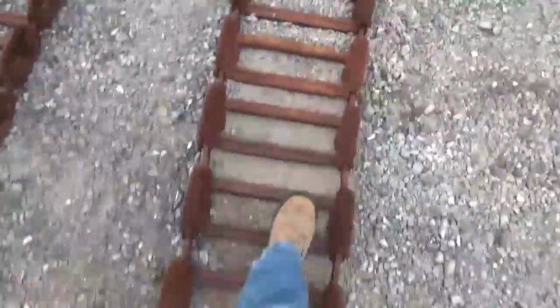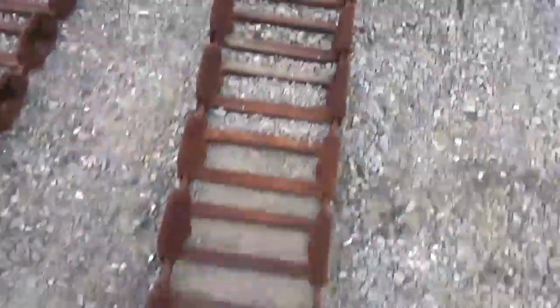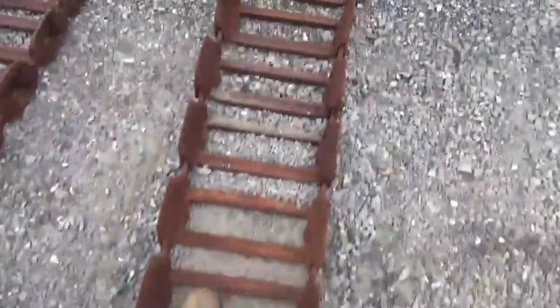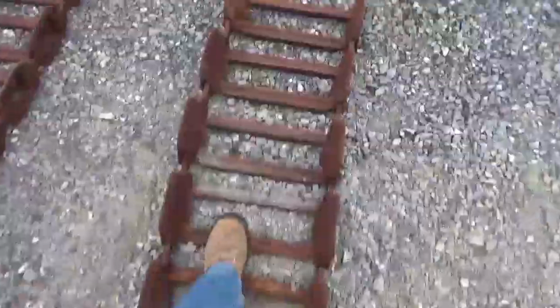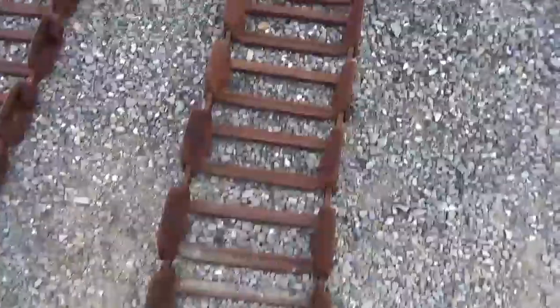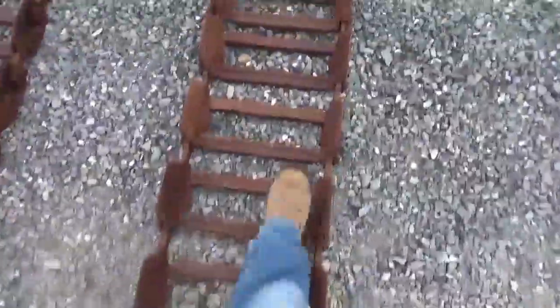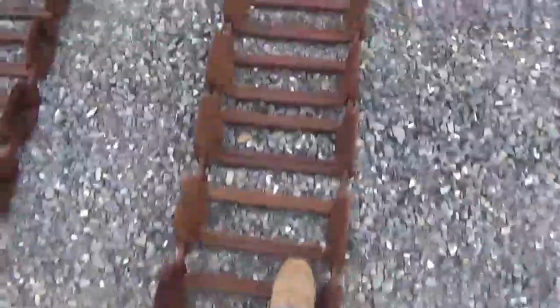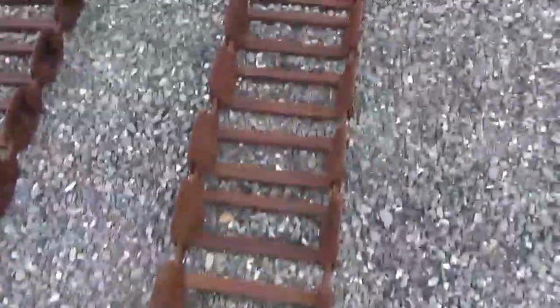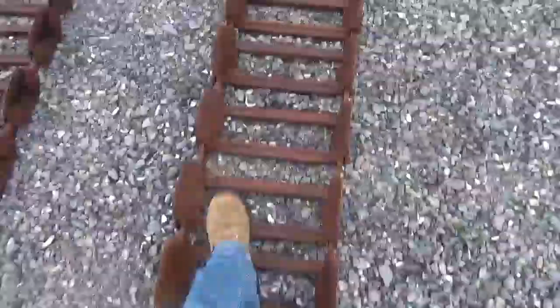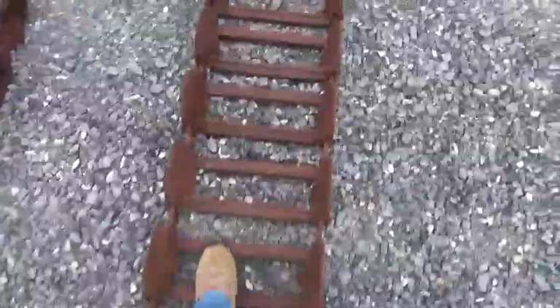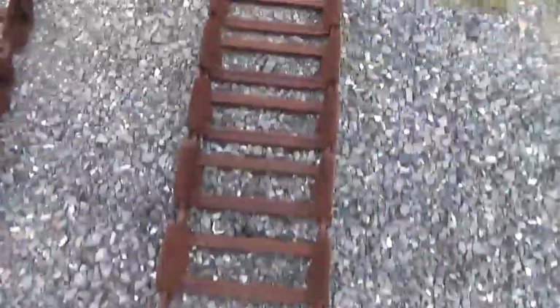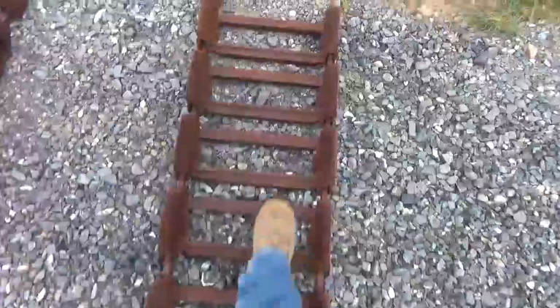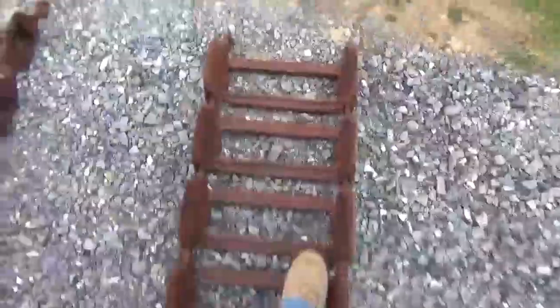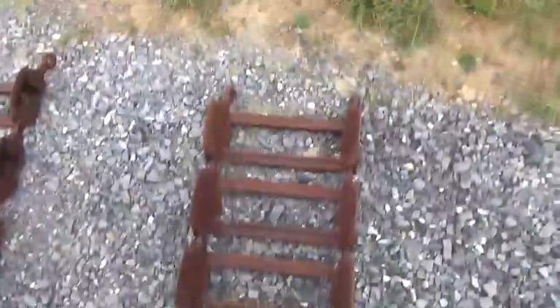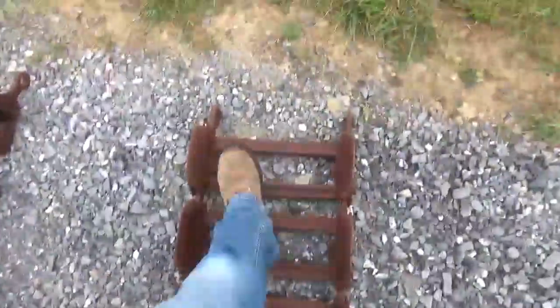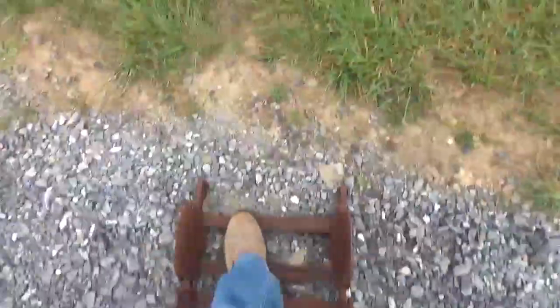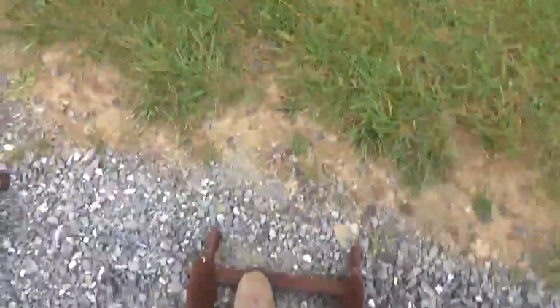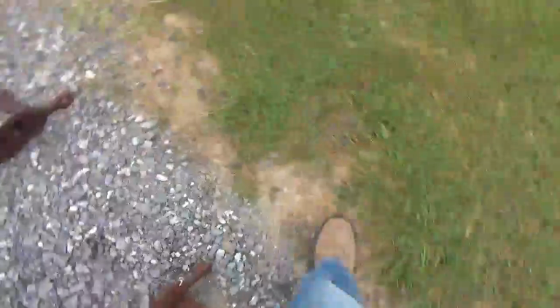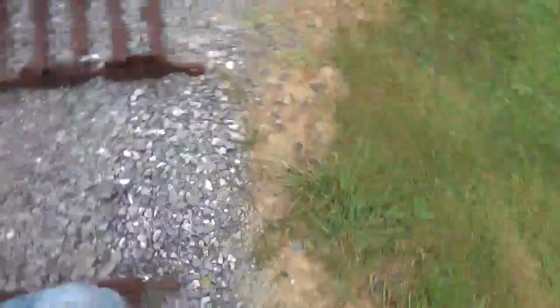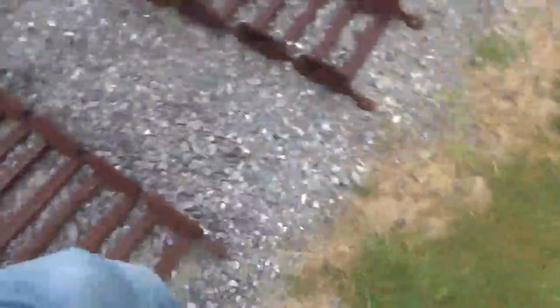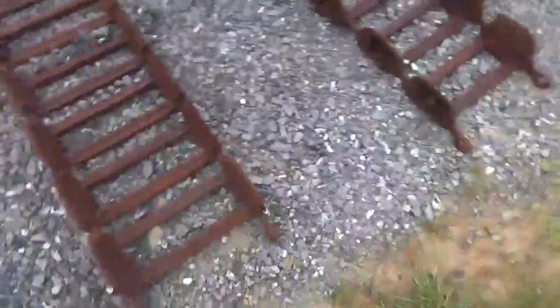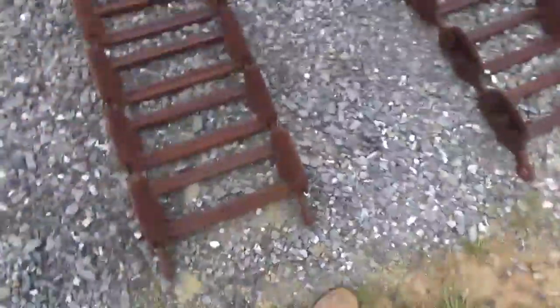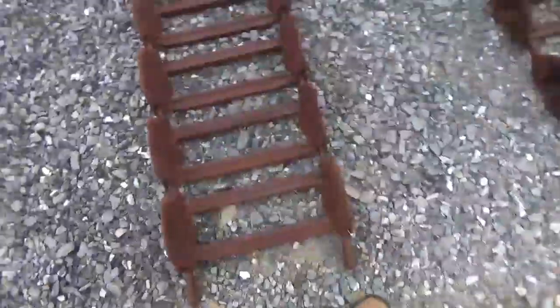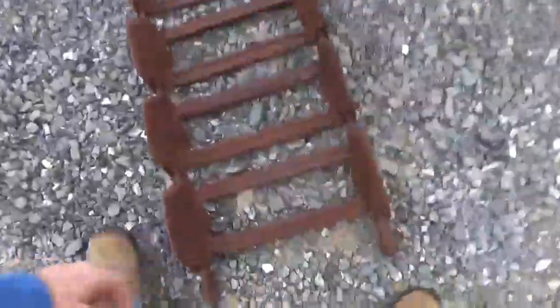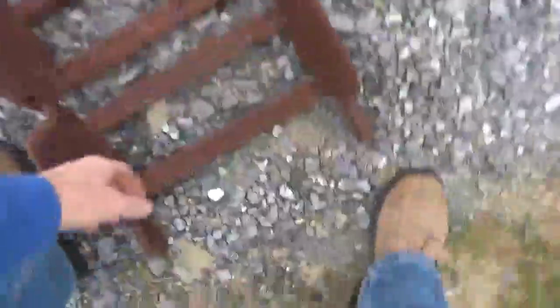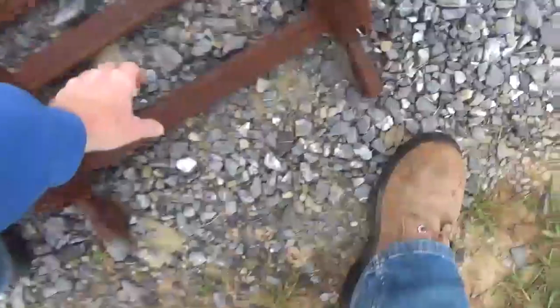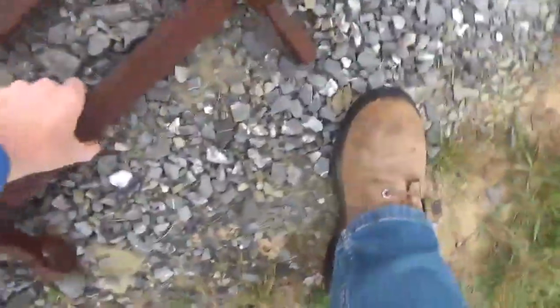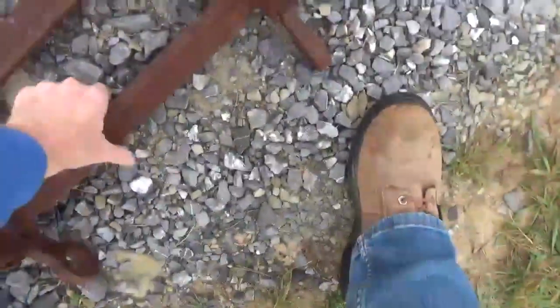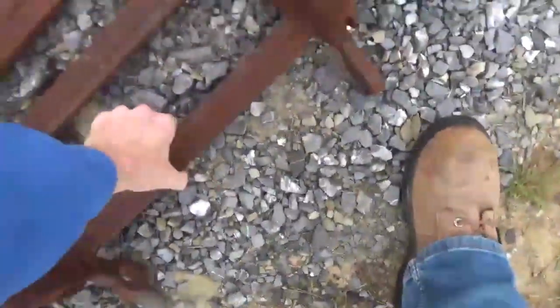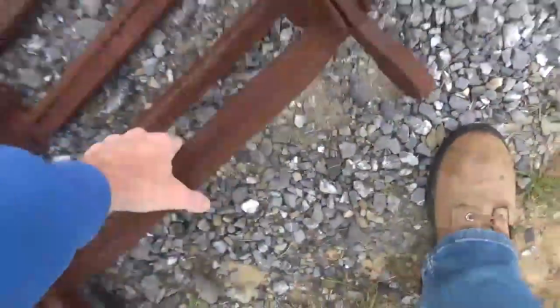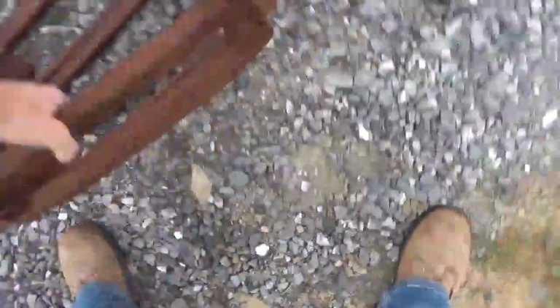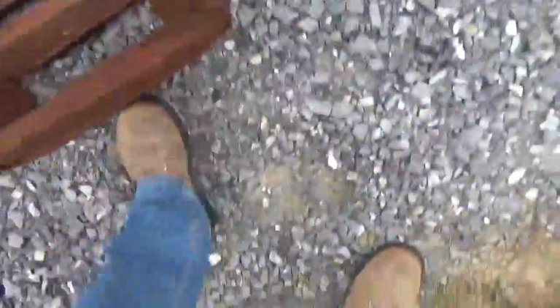There are no cracked pads, busted pads, anything like that. These are very expensive tracks when new, and very hard to find in this size.